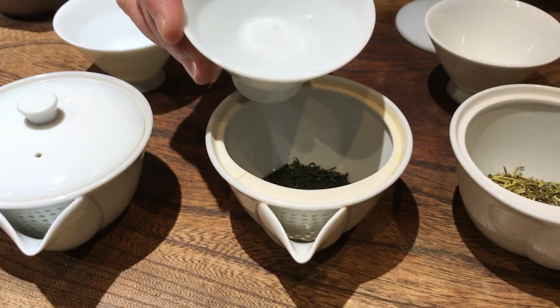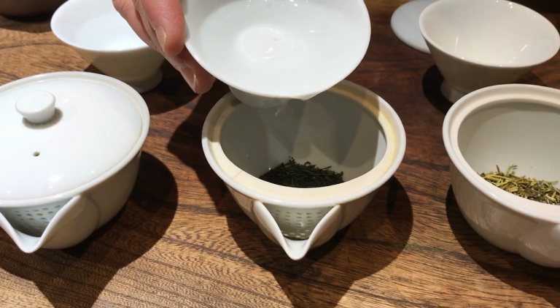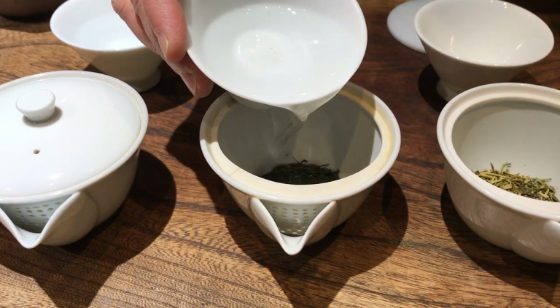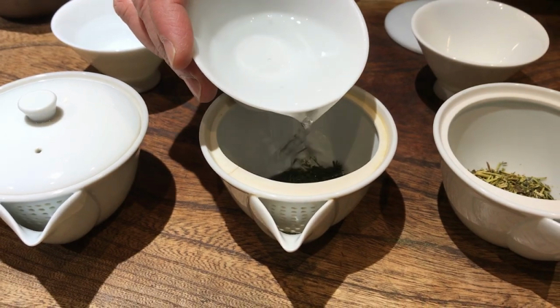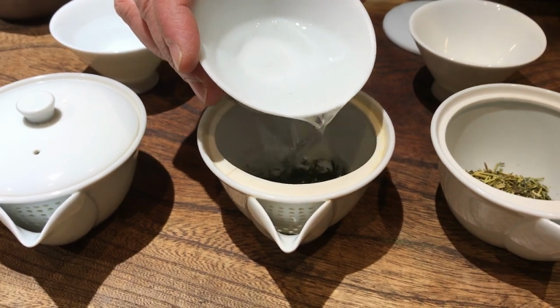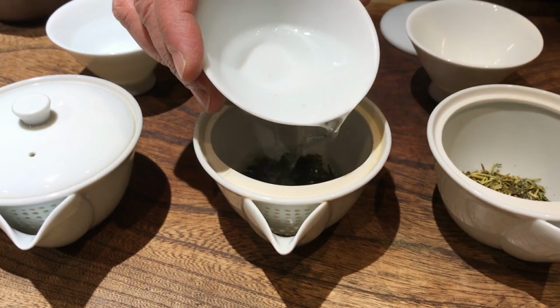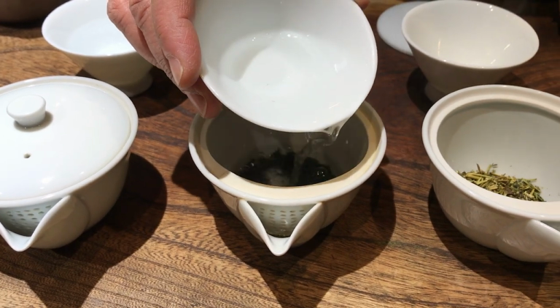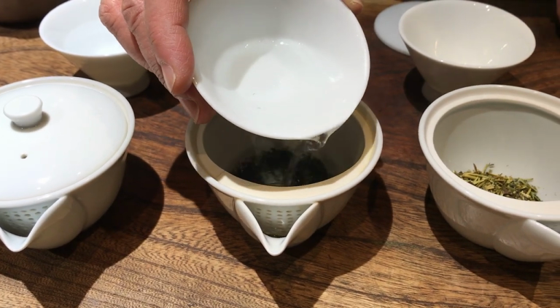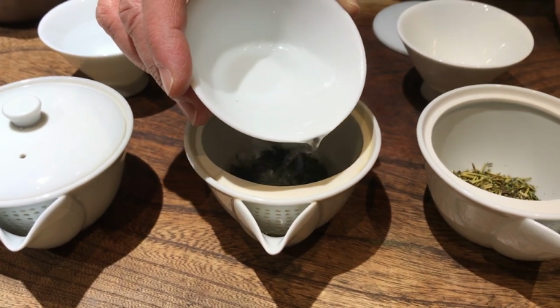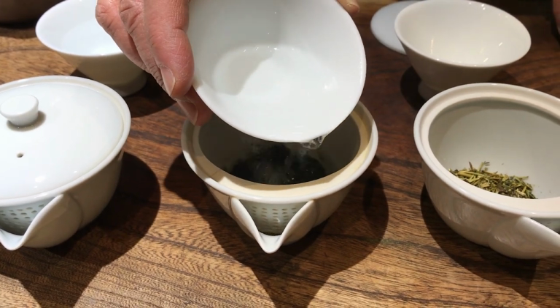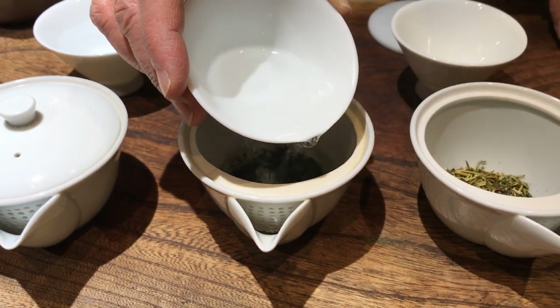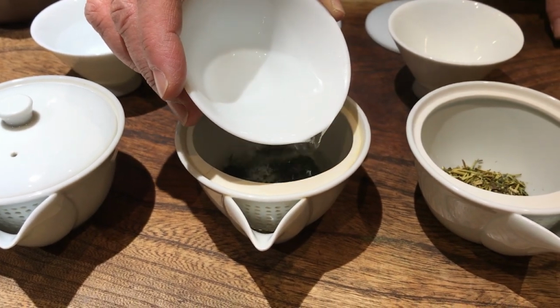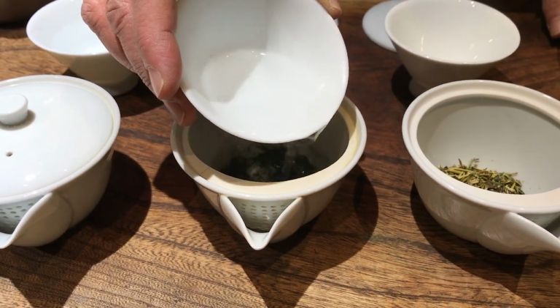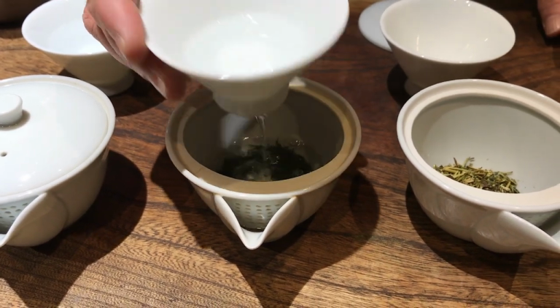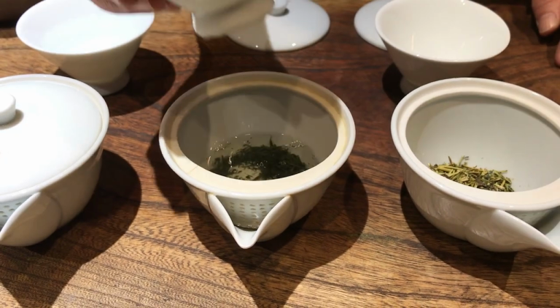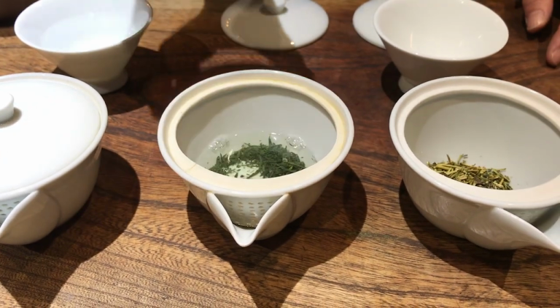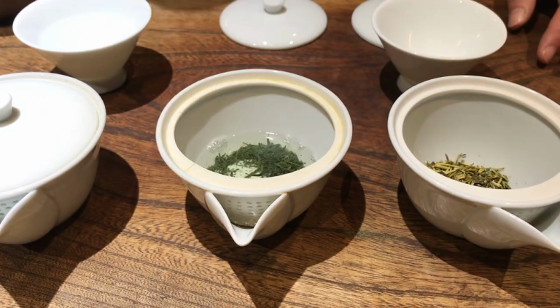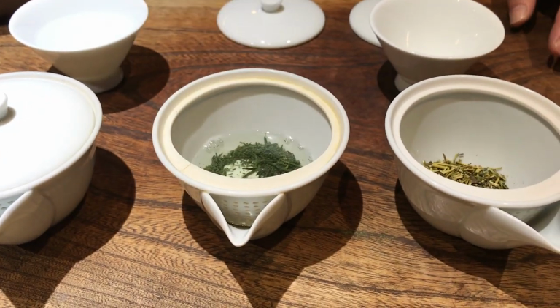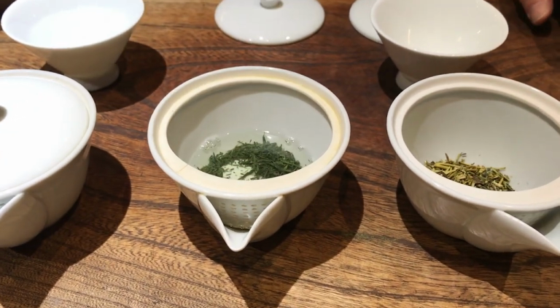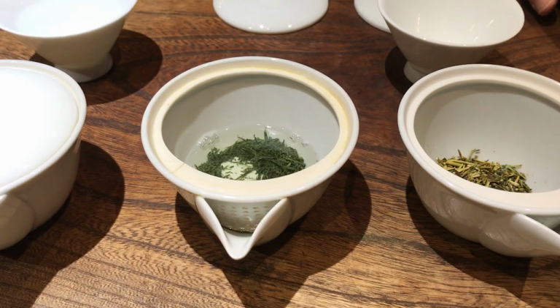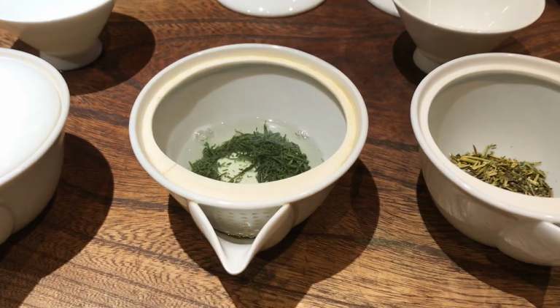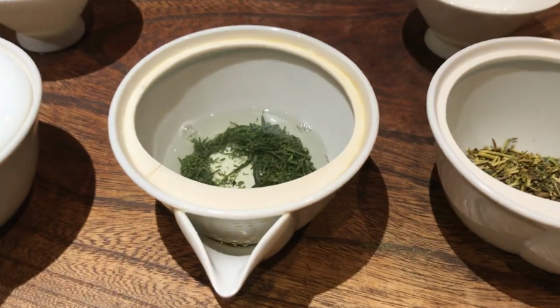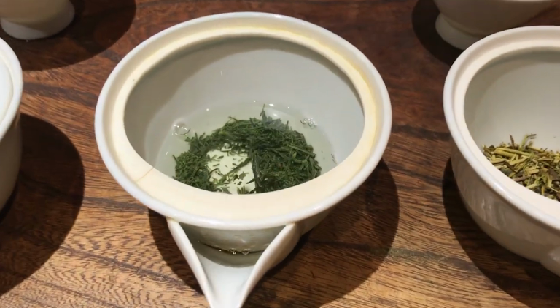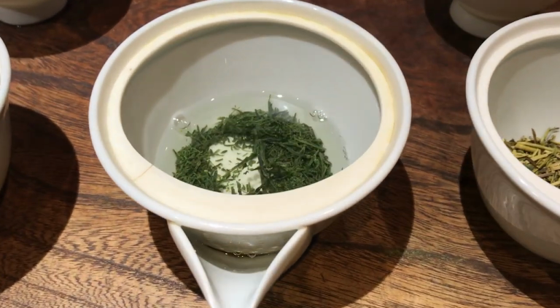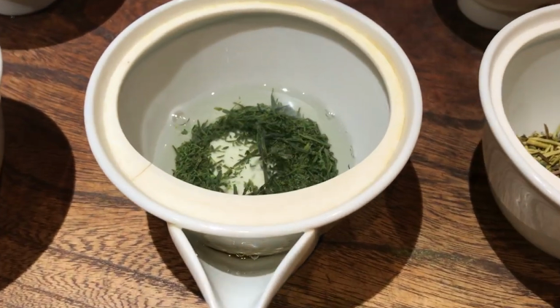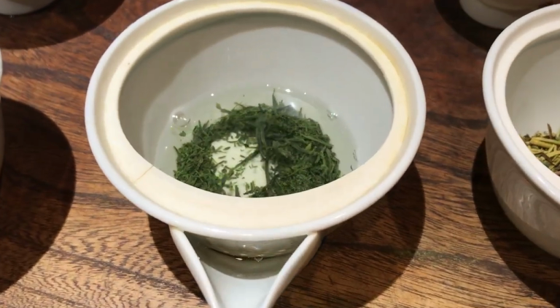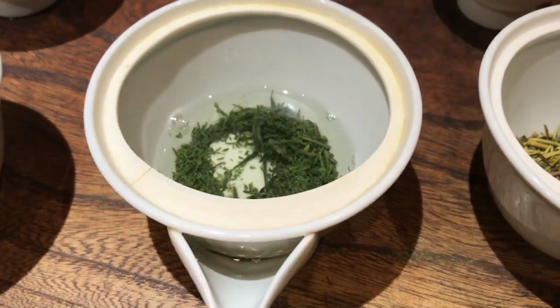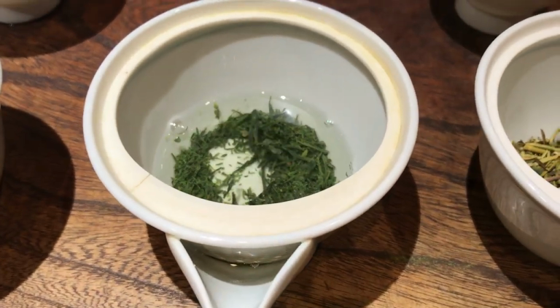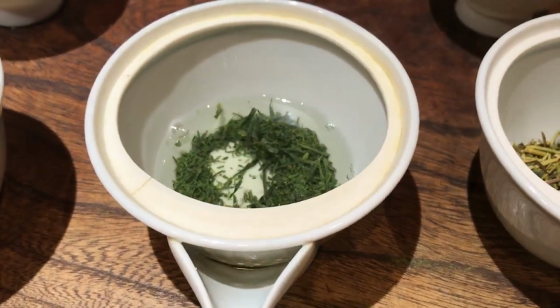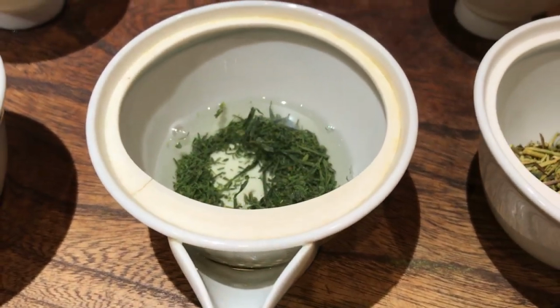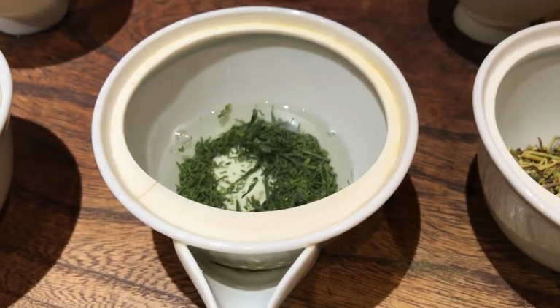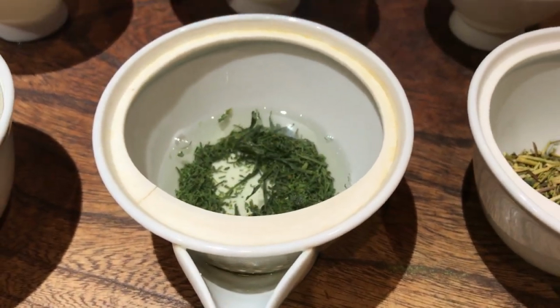The one exception is gyokuro, which can be brewed for two minutes. The reason for this is that the leaves are so tightly rolled and they need more time to open up and fully release their flavor into the water.